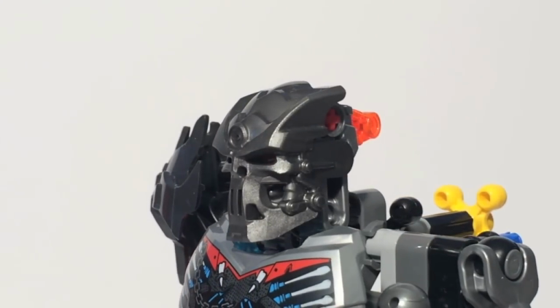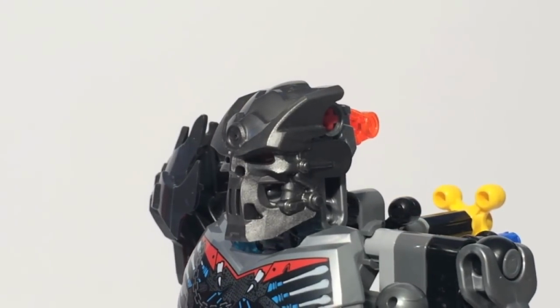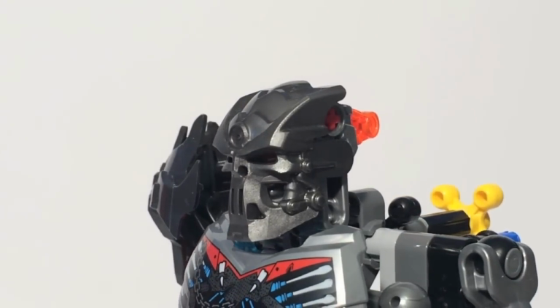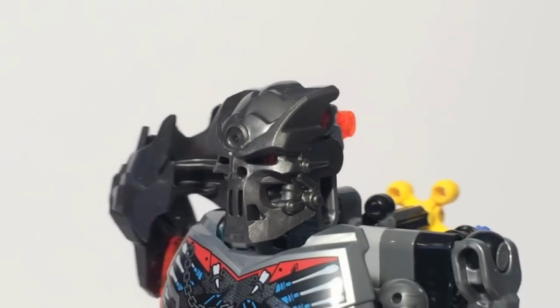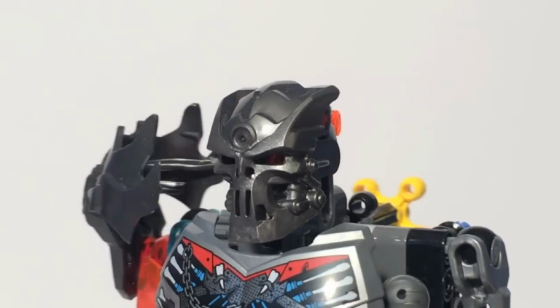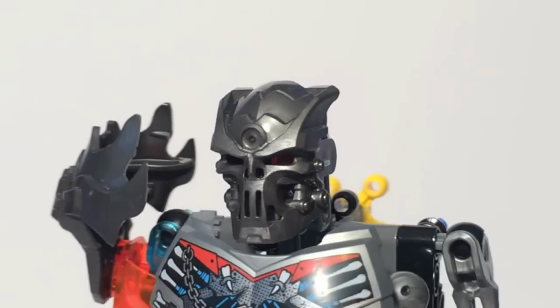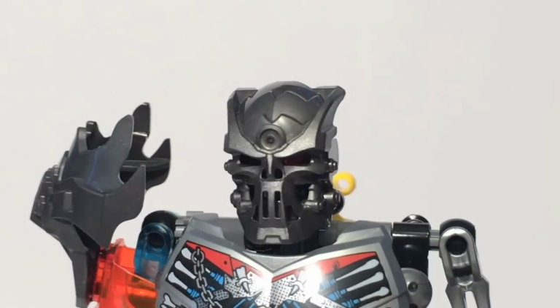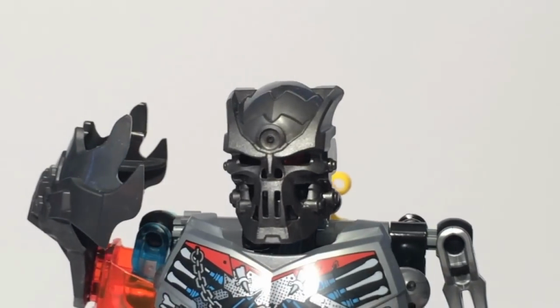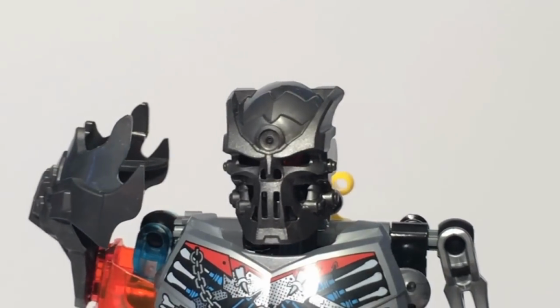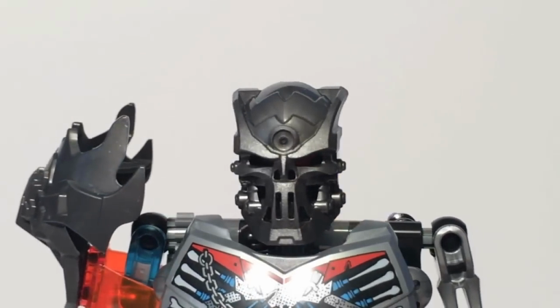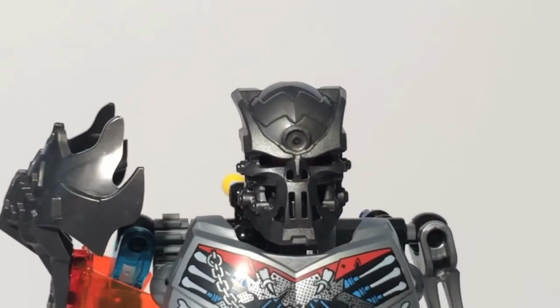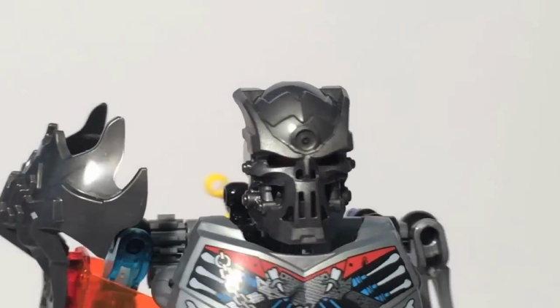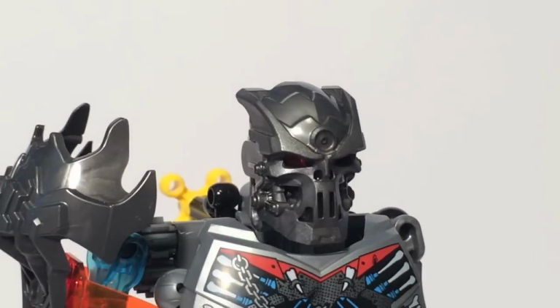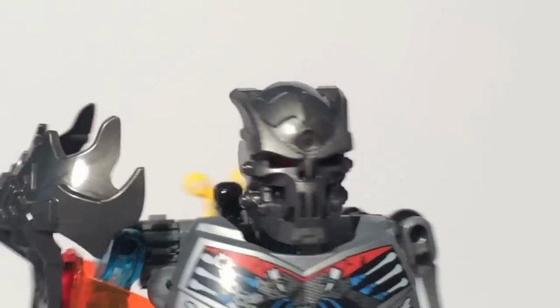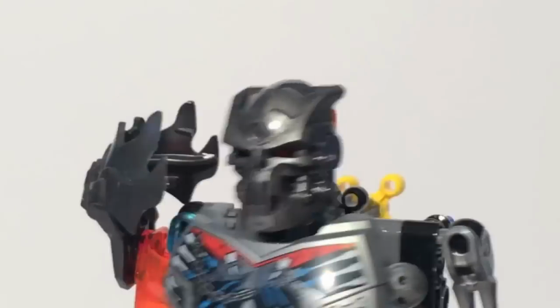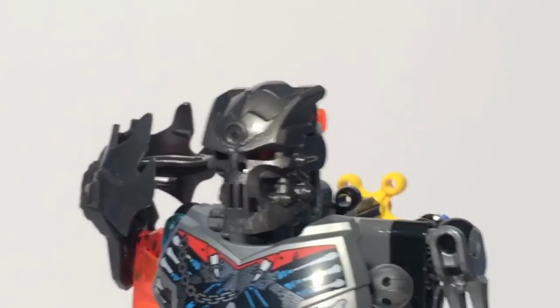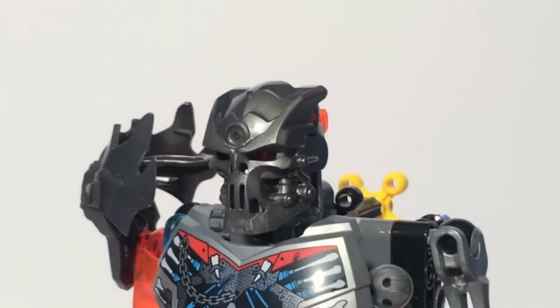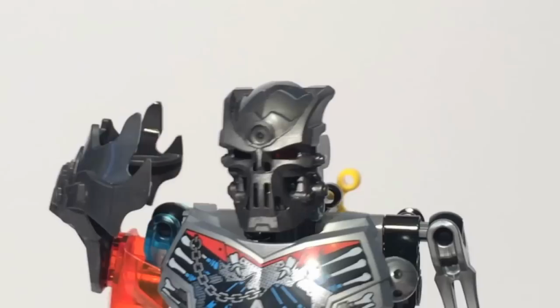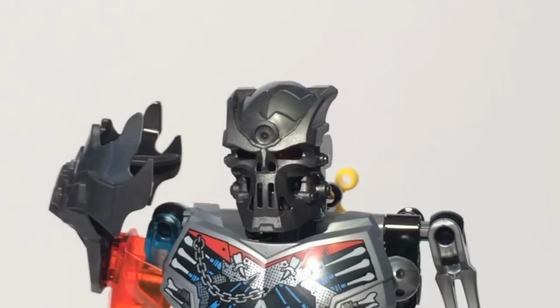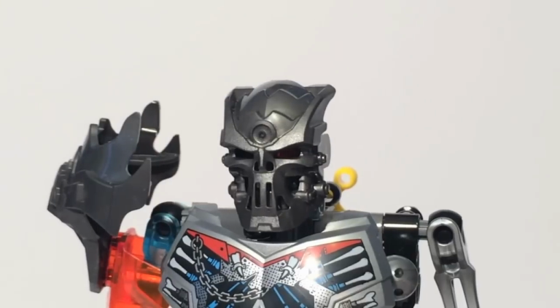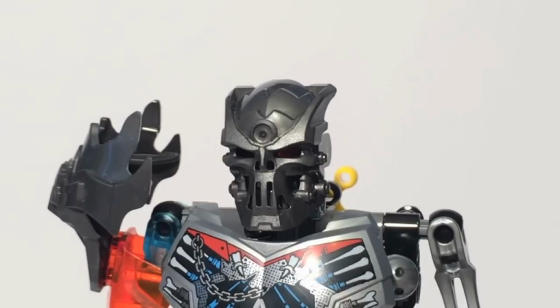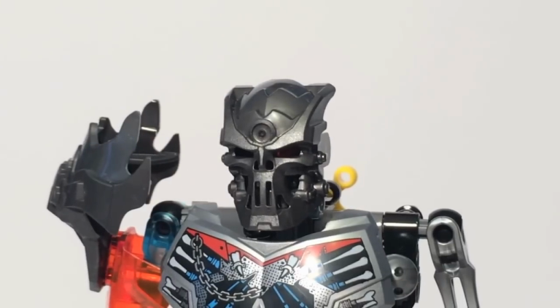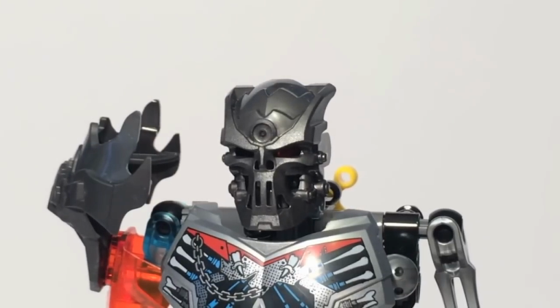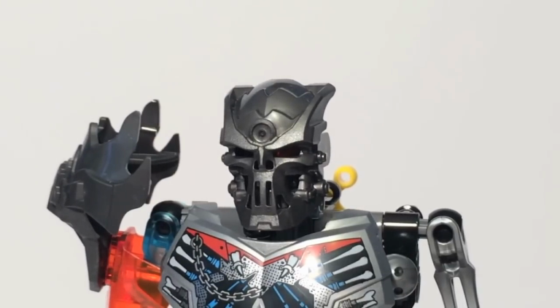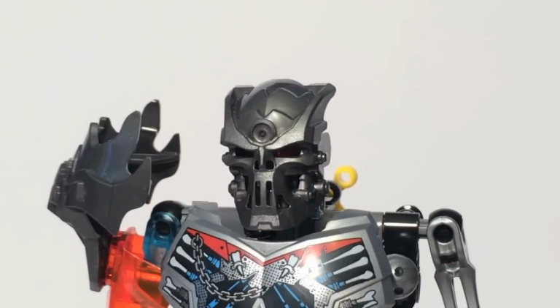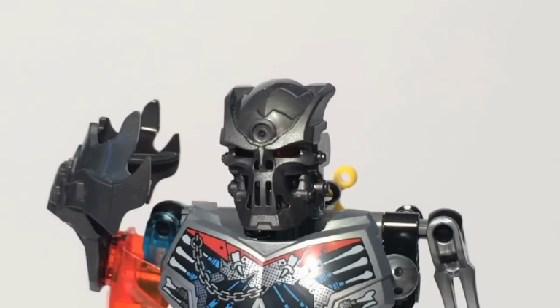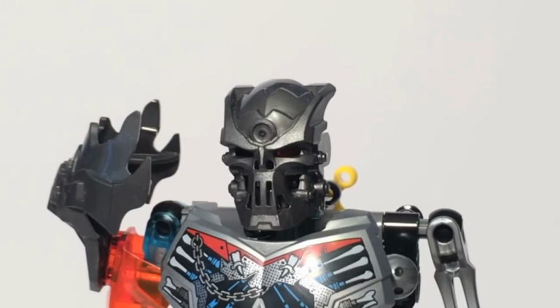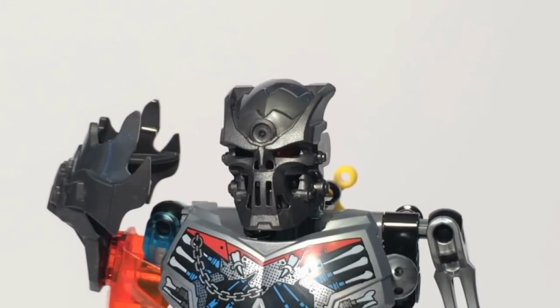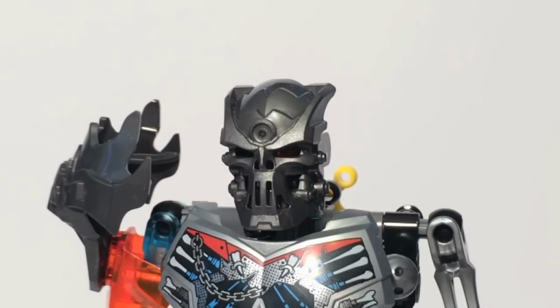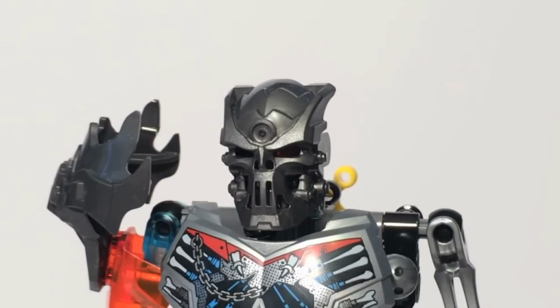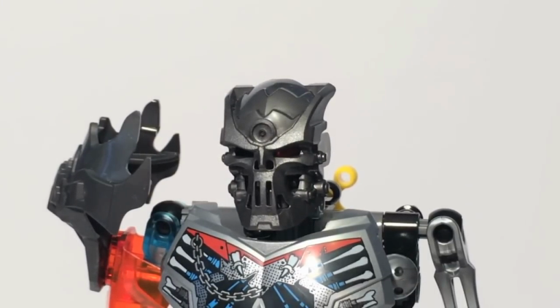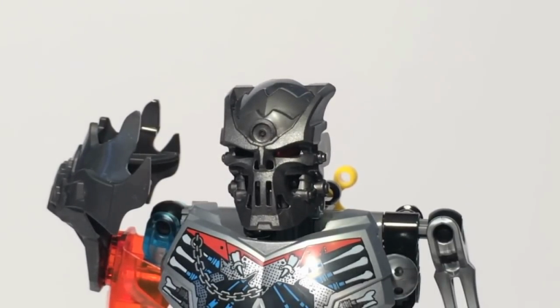This same mask is also used for Skull Grinder, so it's kind of interesting how they did share masks in this wave. It looks really good — it's probably my favorite new mask of the wave. Let's take a look at the articulation for Skull Warrior.